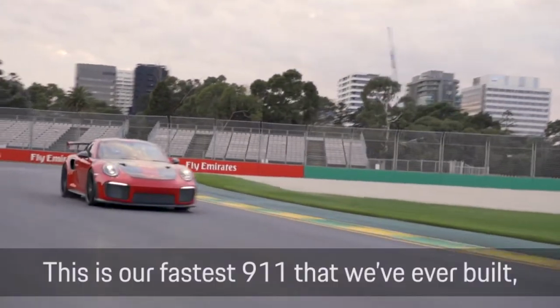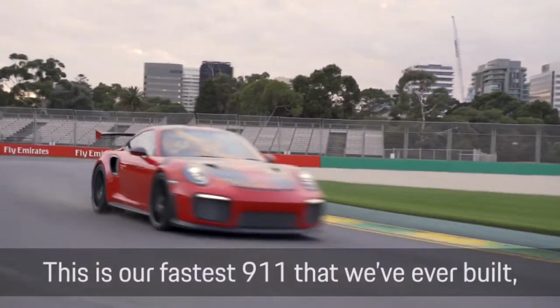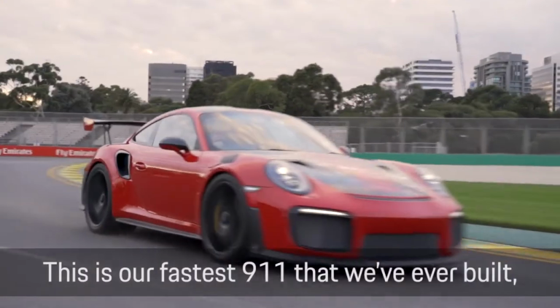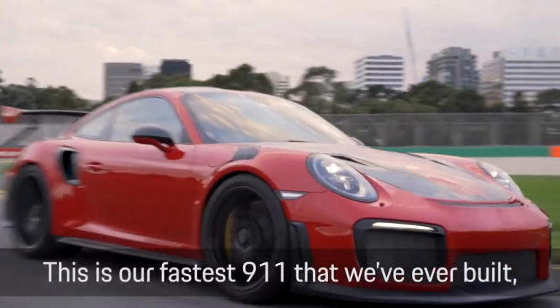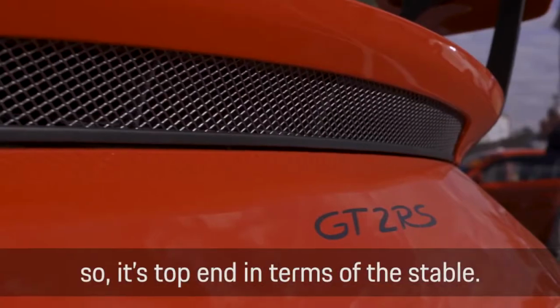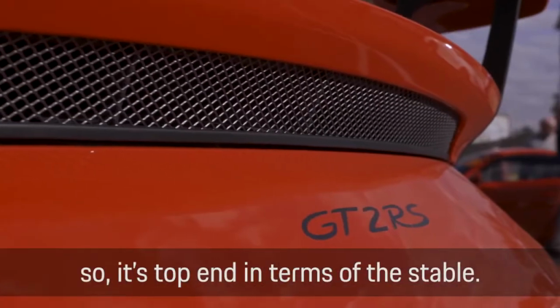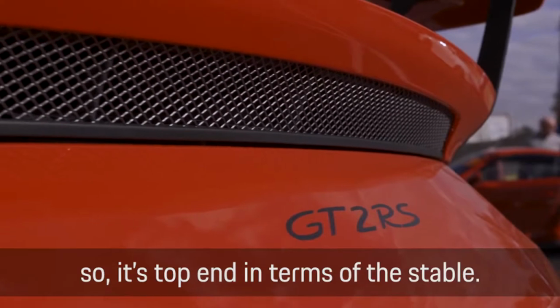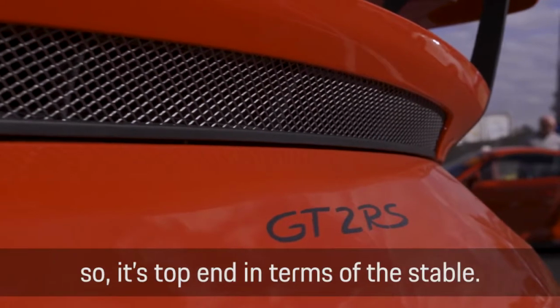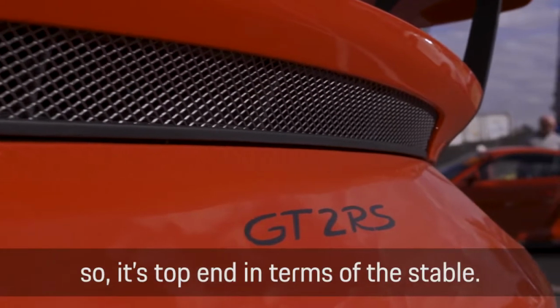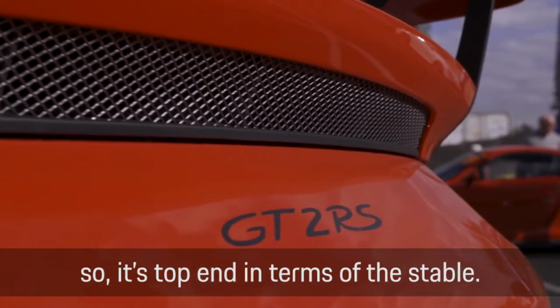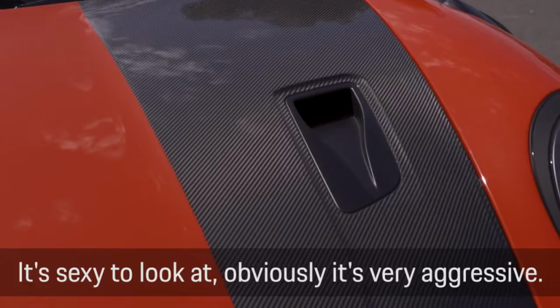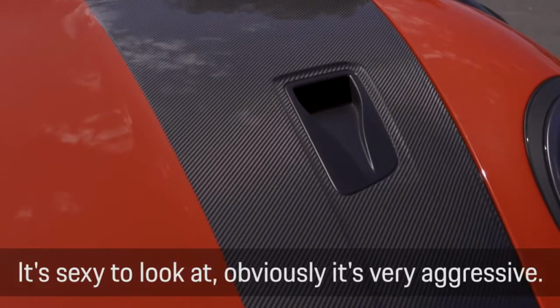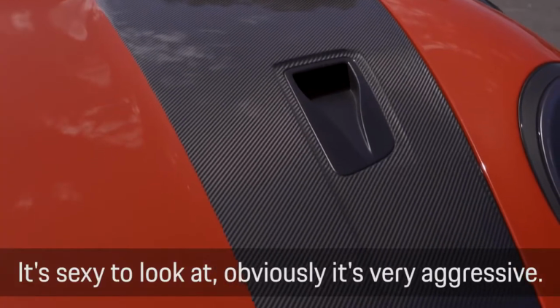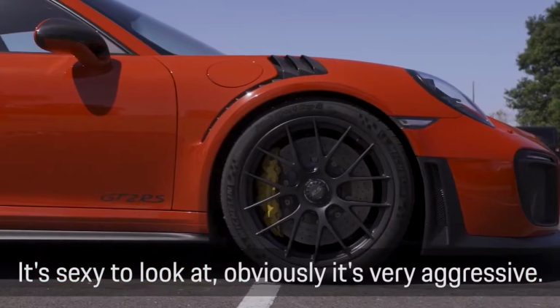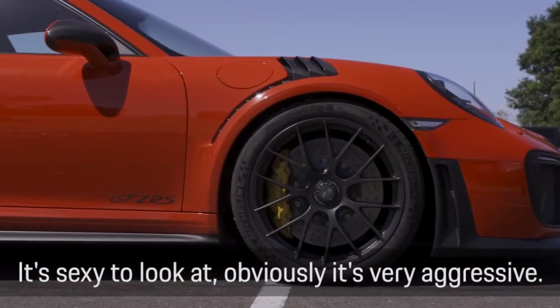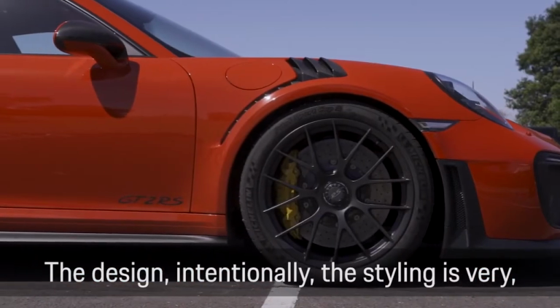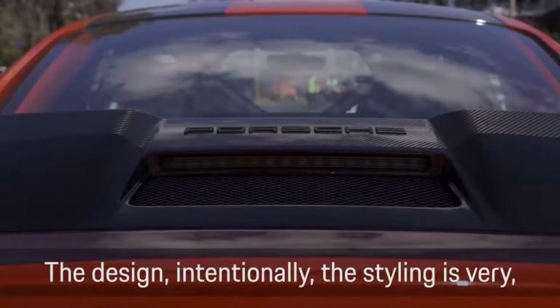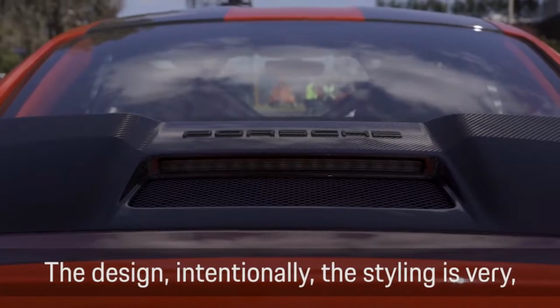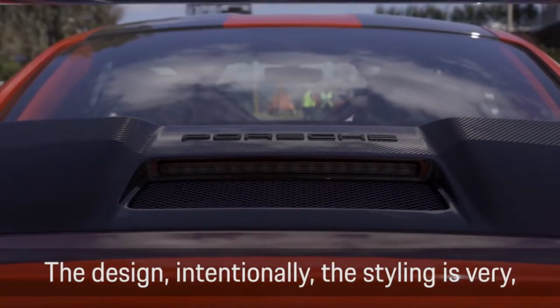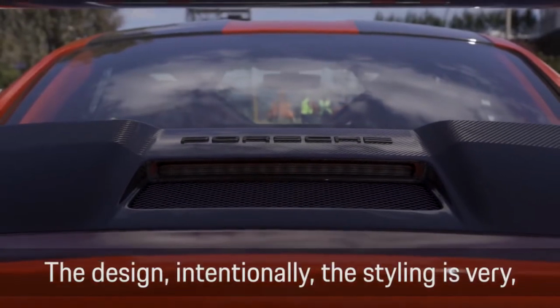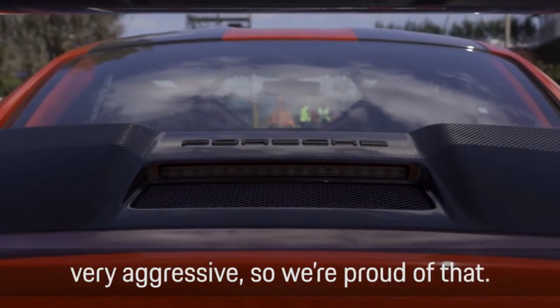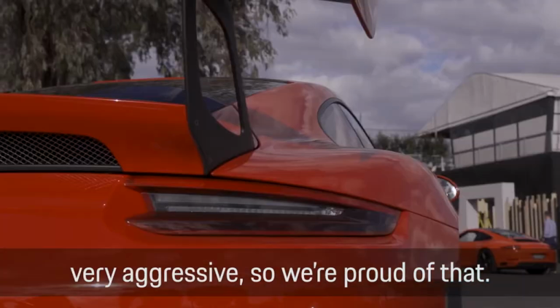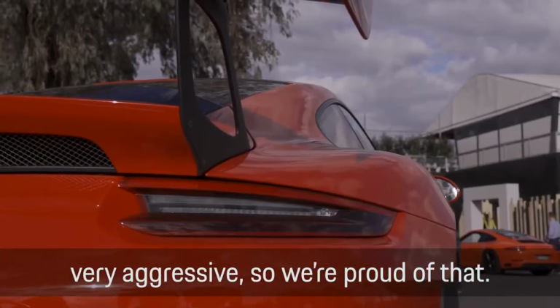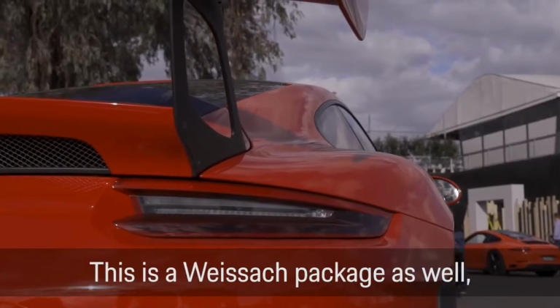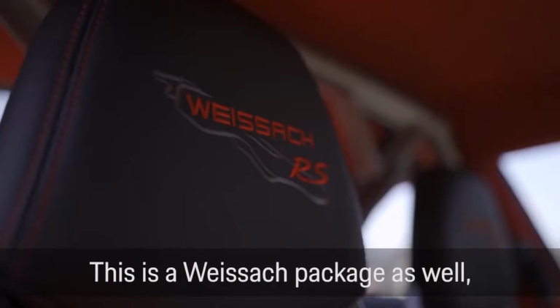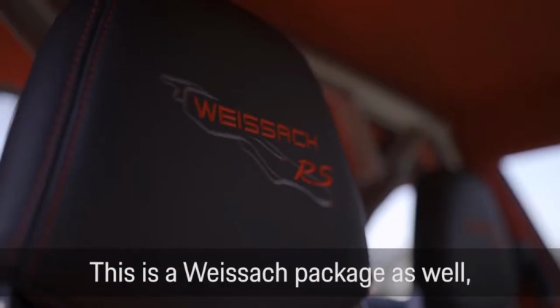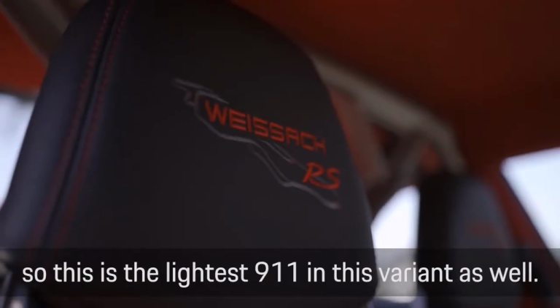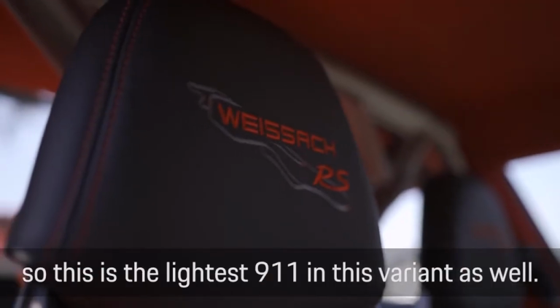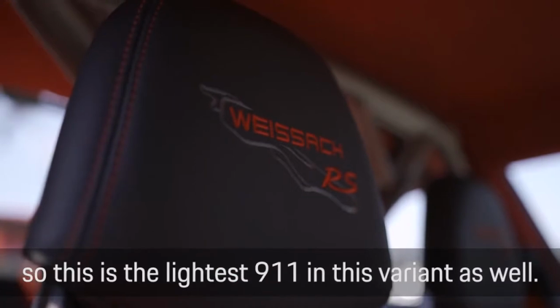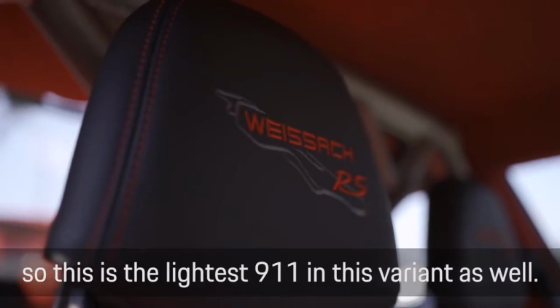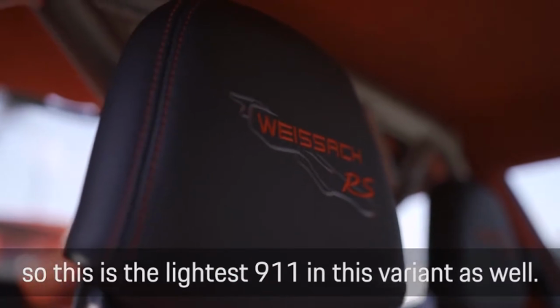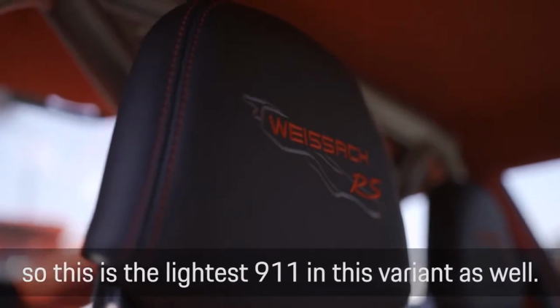It's our fastest 911 we've ever built, so it's top-end in terms of the stable. It's sexy to look at, obviously very aggressive — the design is intentional, the styling is very, very aggressive, so we're proud of that. This is the Weissach package as well, so this is the lightest 911 in this variant.